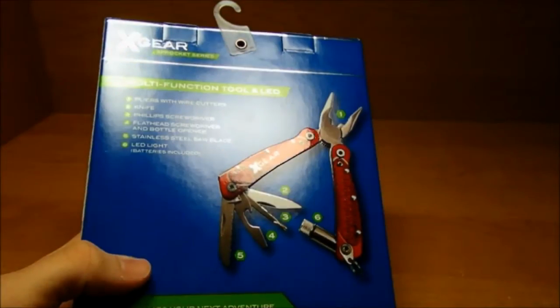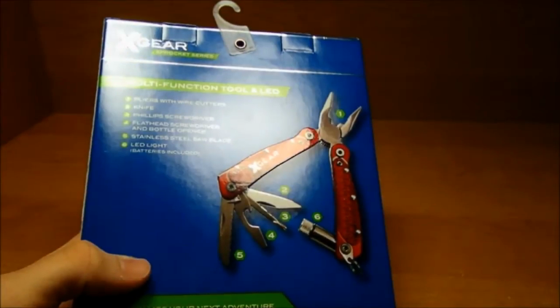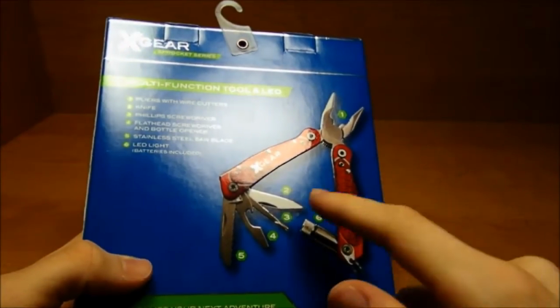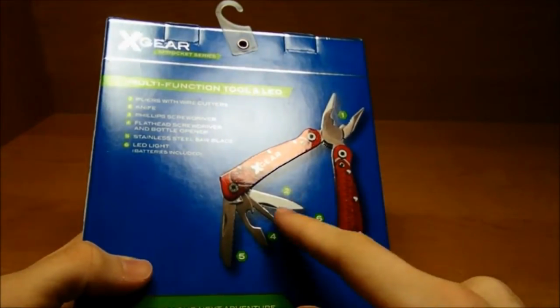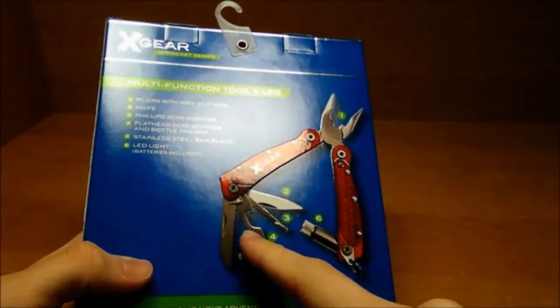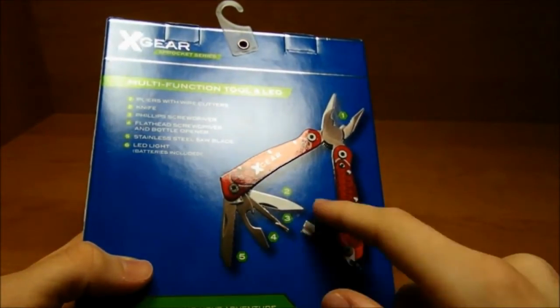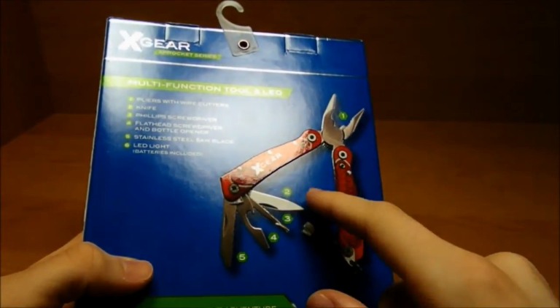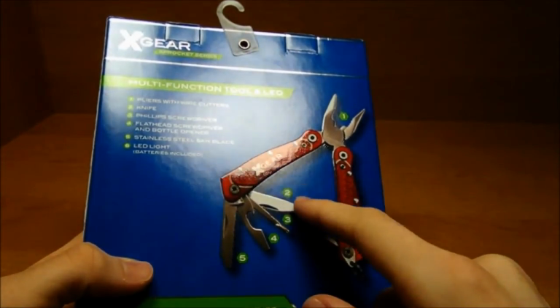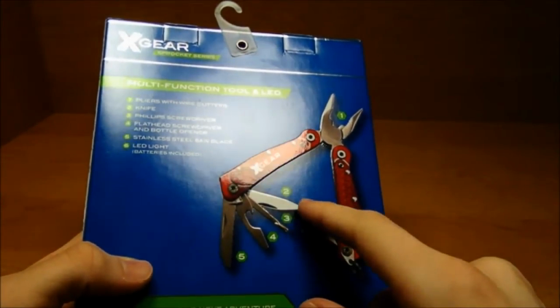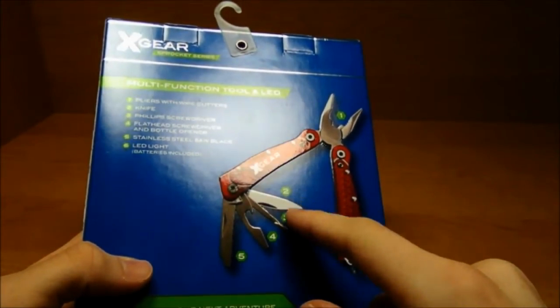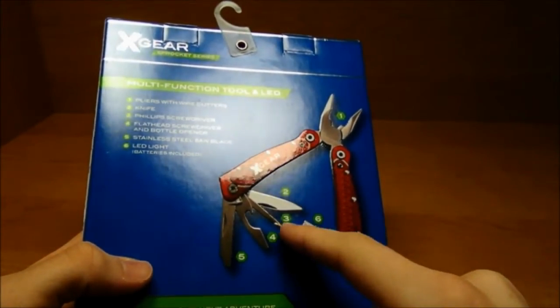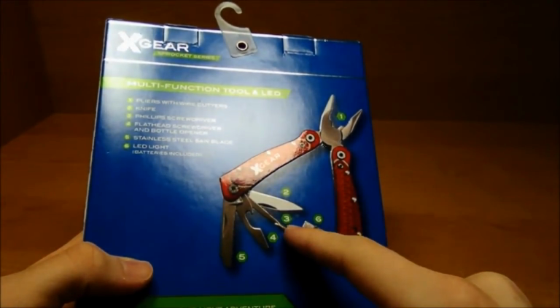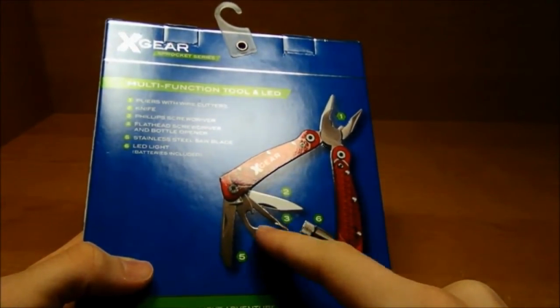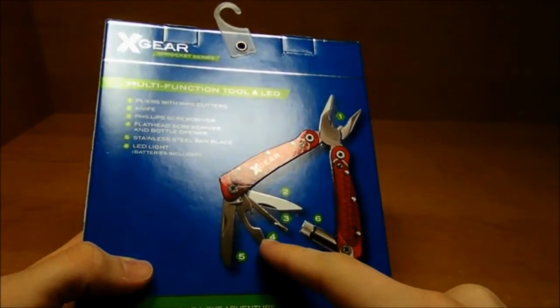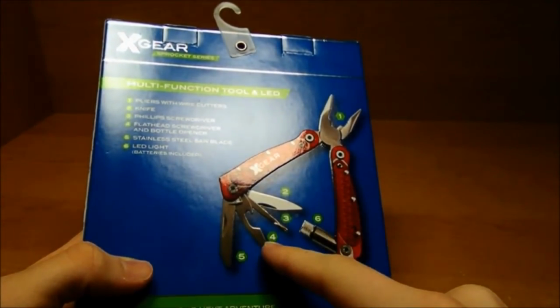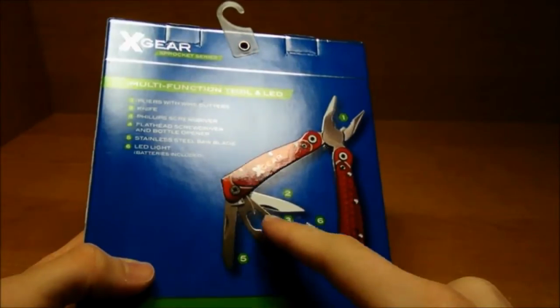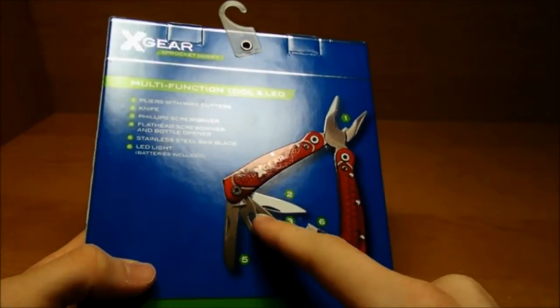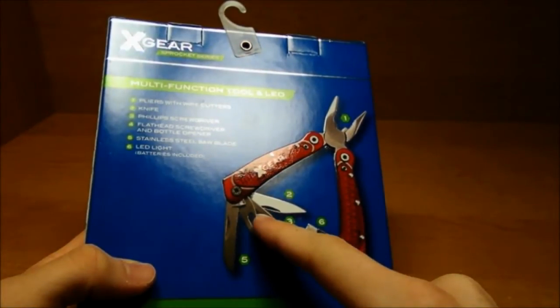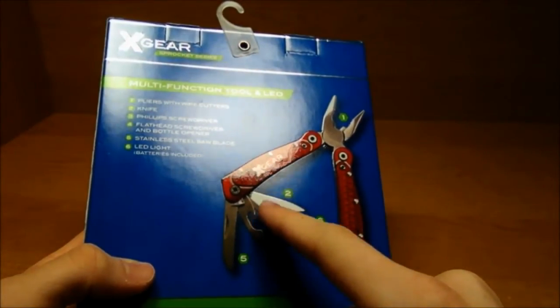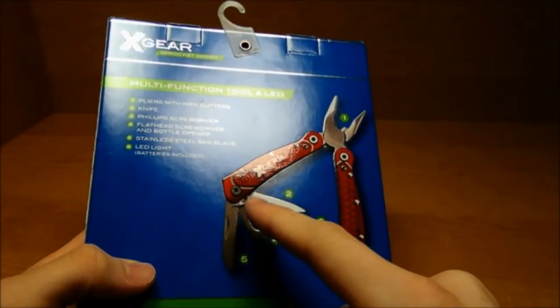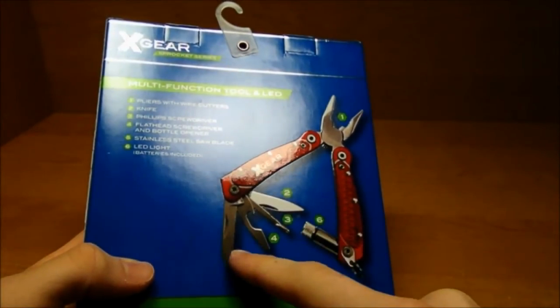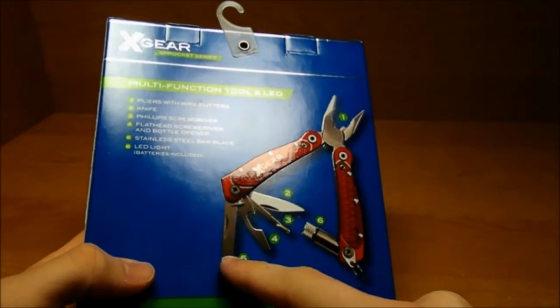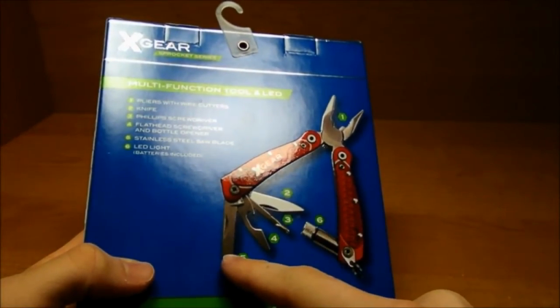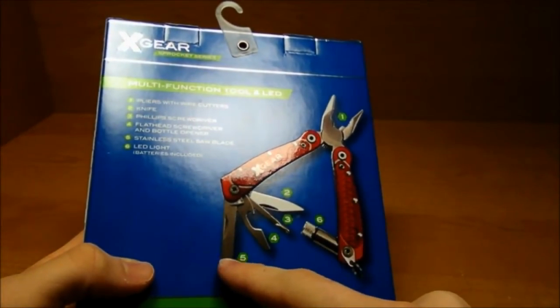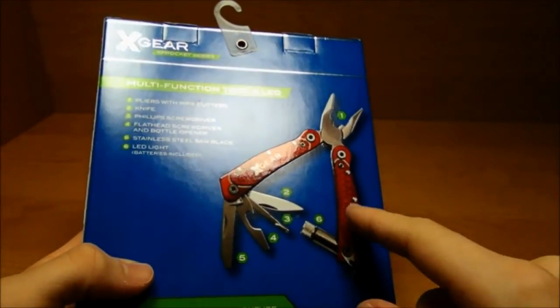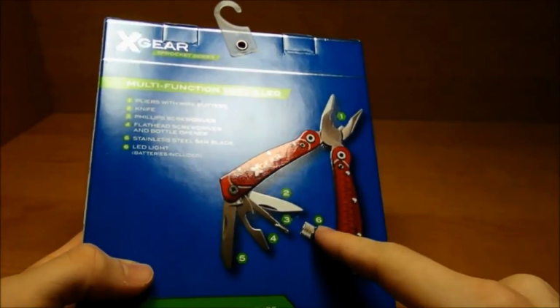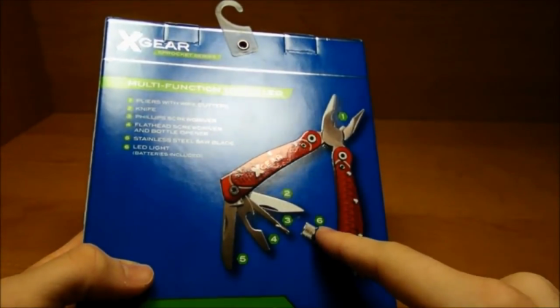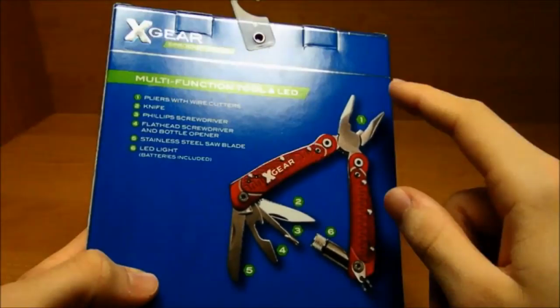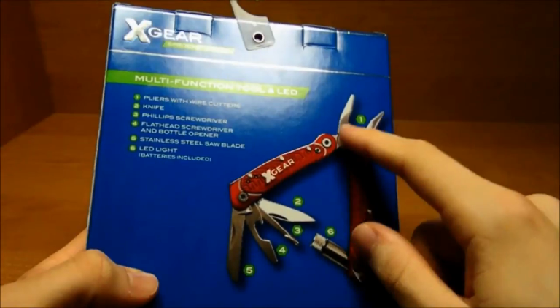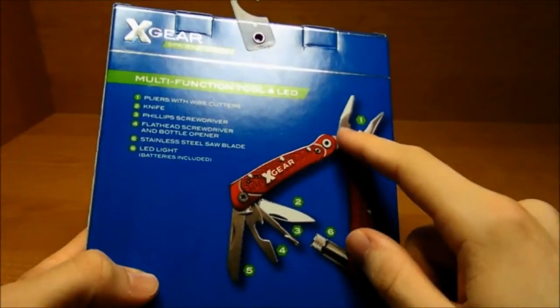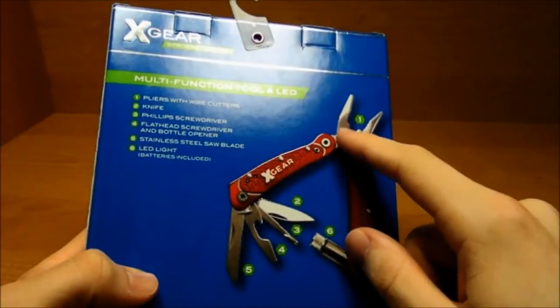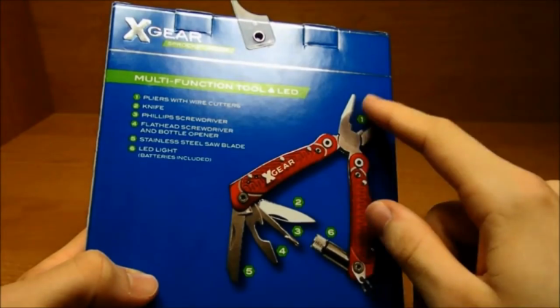Here's the multi-function part. You can see the knife, Phillips screwdriver, flathead screwdriver with bottle opener, stainless steel saw blade, LED light, wire cutters and pliers.